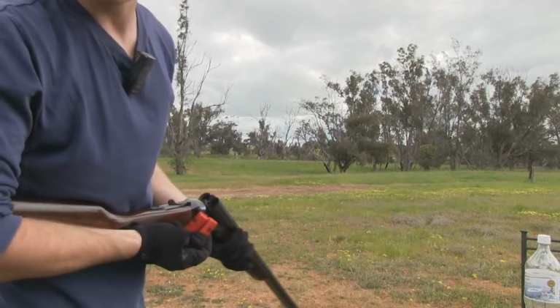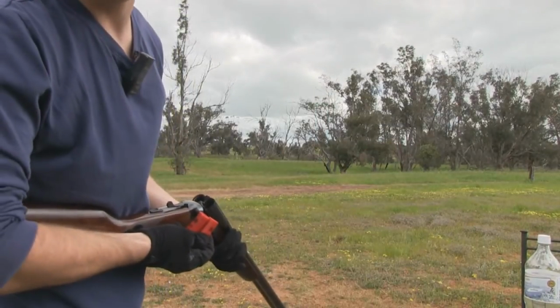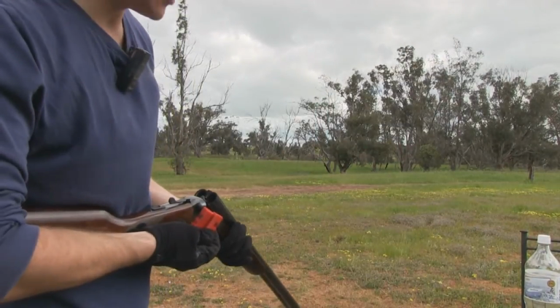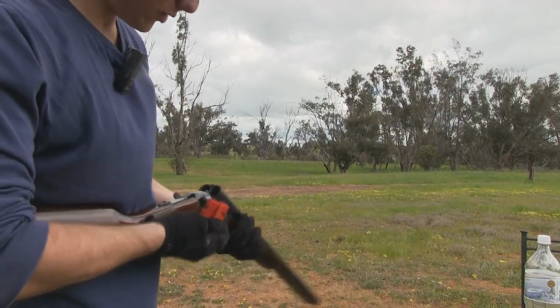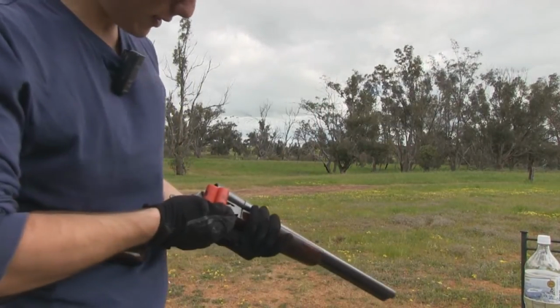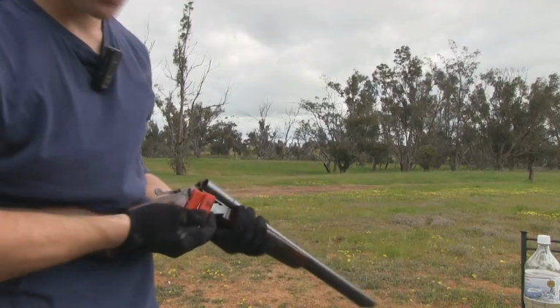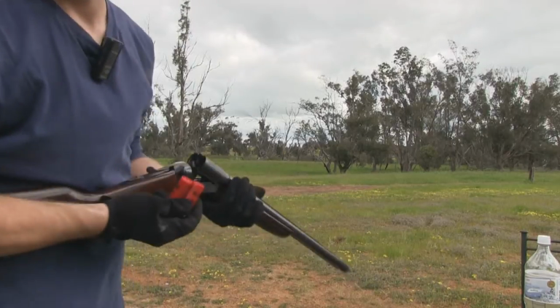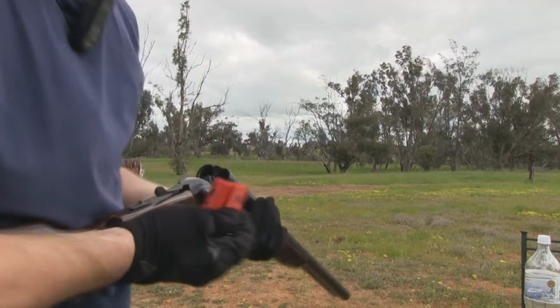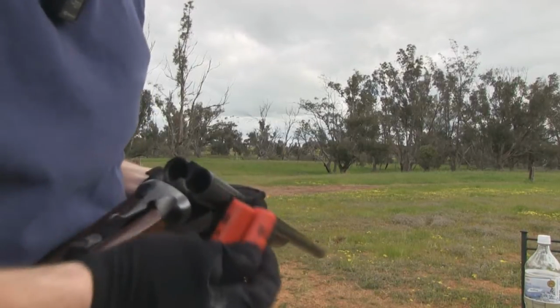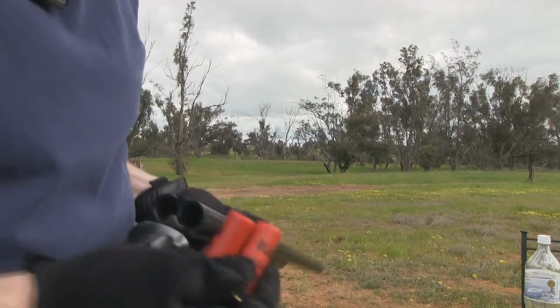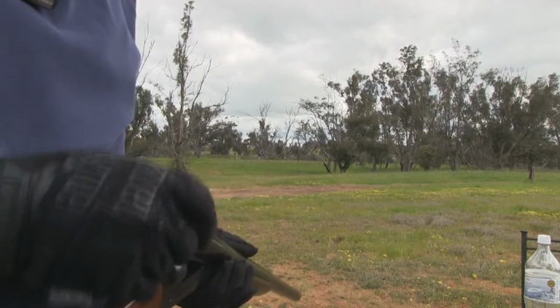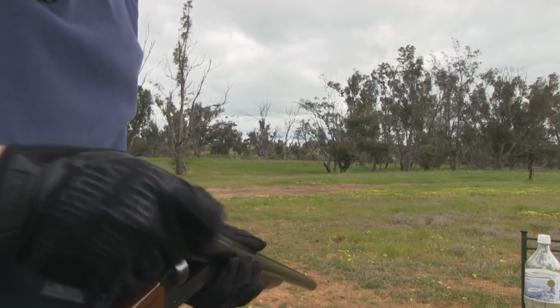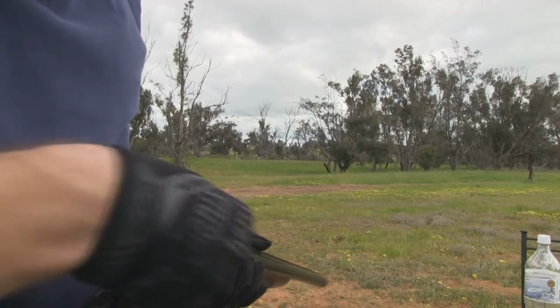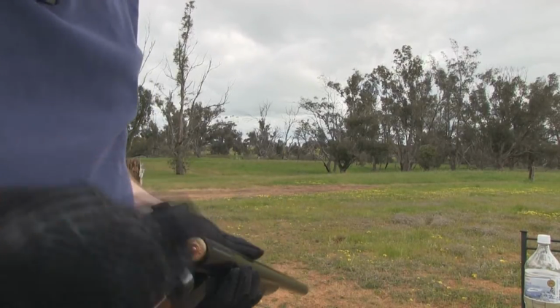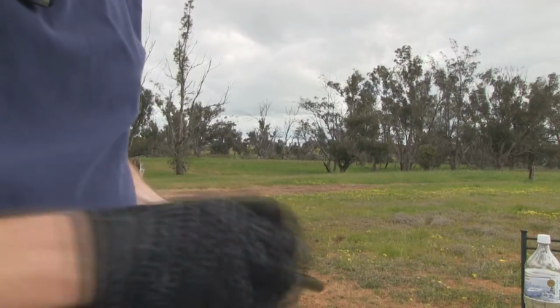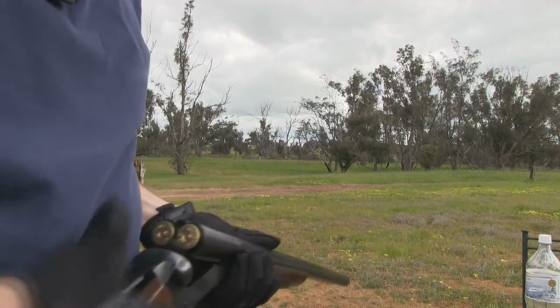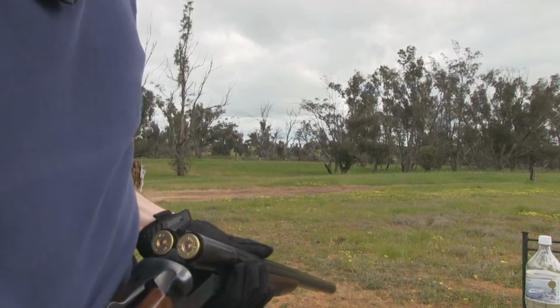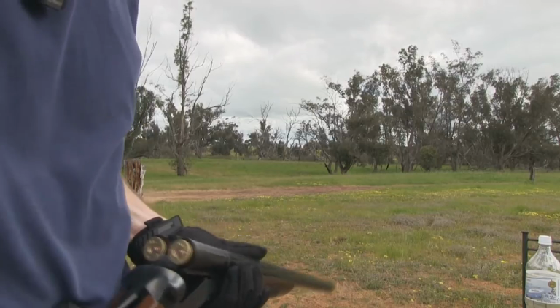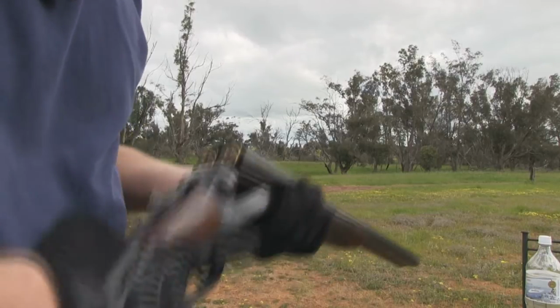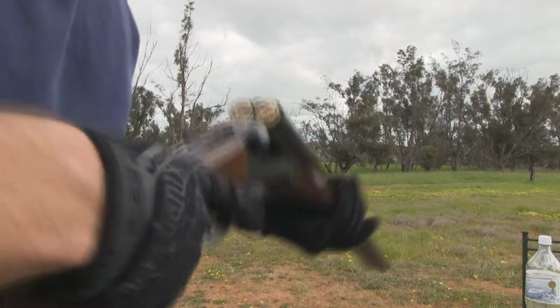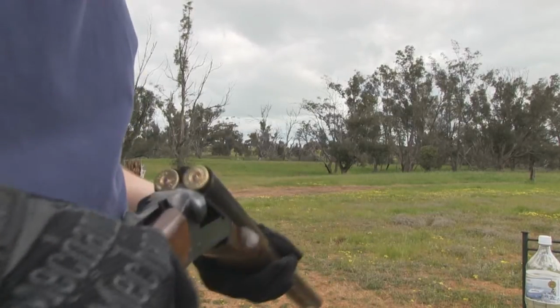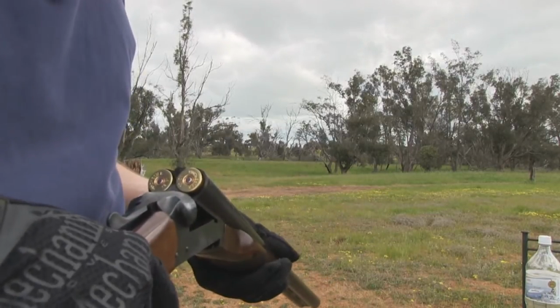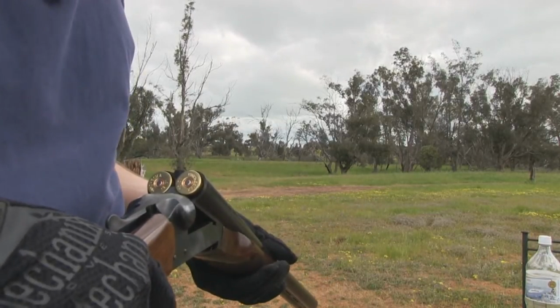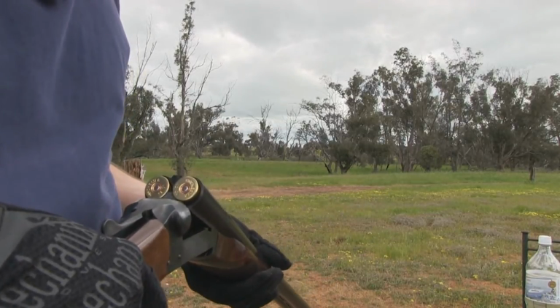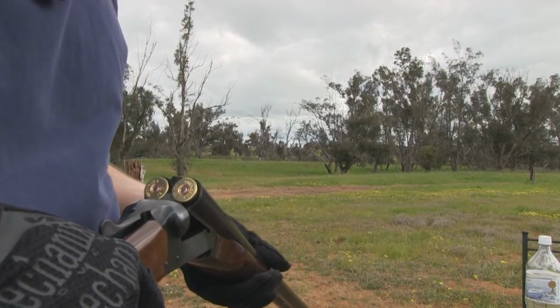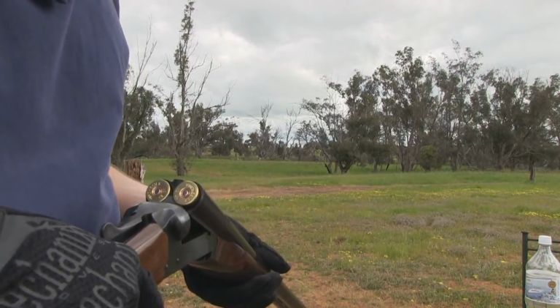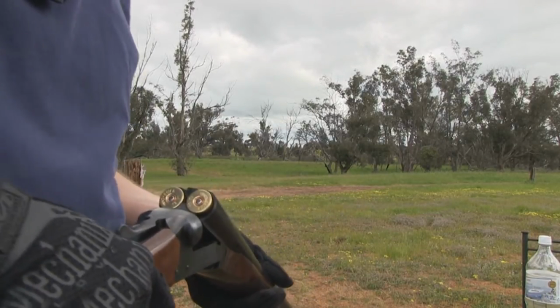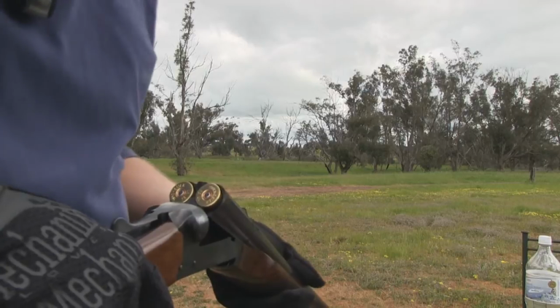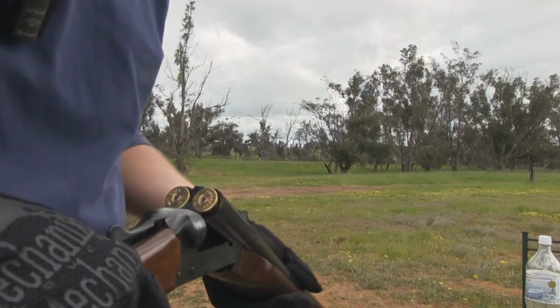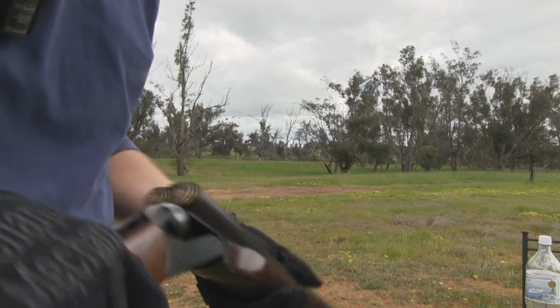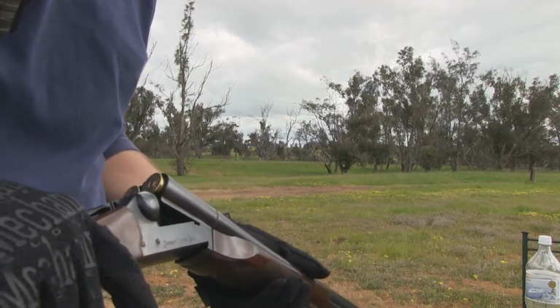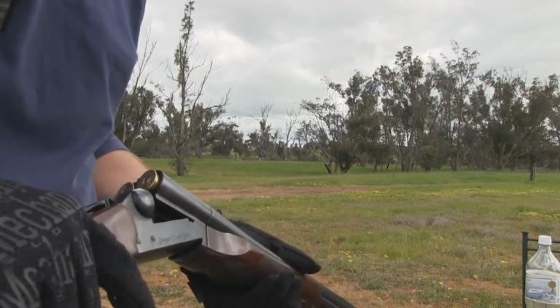So now we've got the shotgun out. I'll just load it up for you. So these are the Winchester Bushman — what are they? 1,275 FPS. Are they a field load?